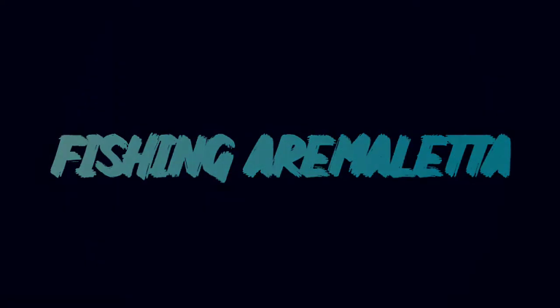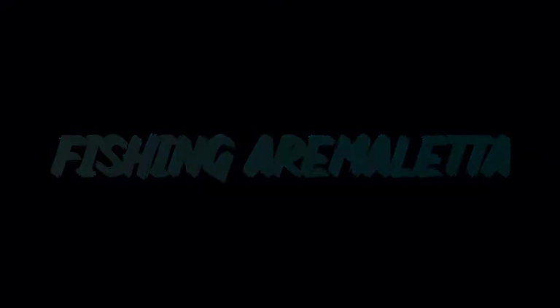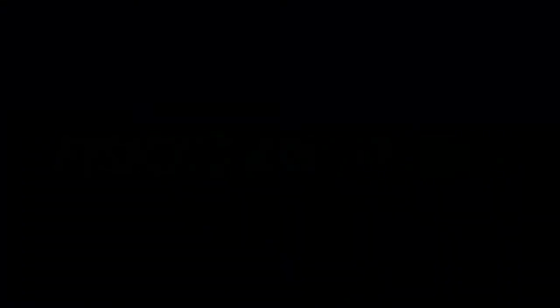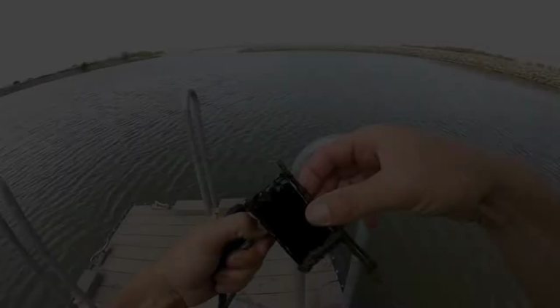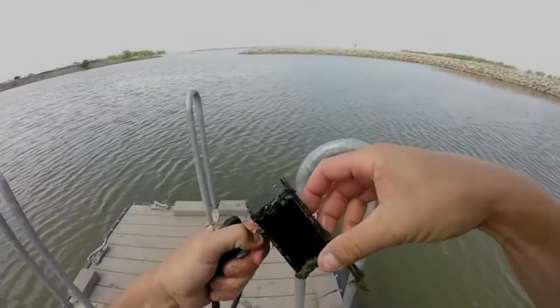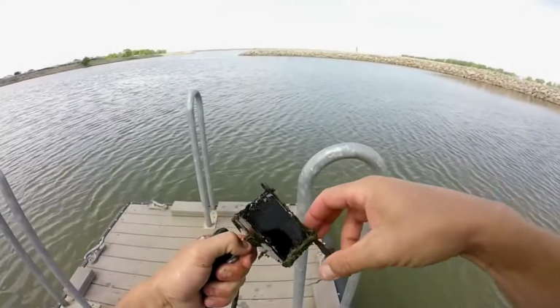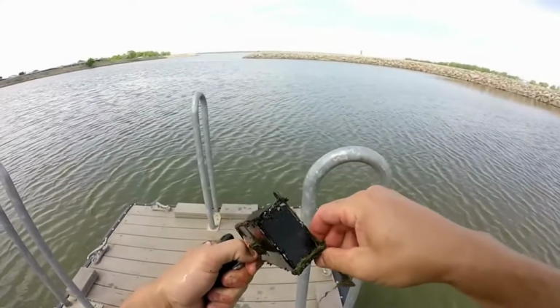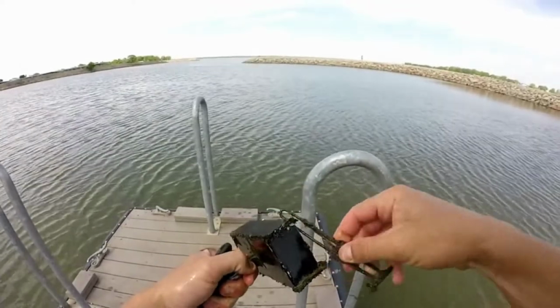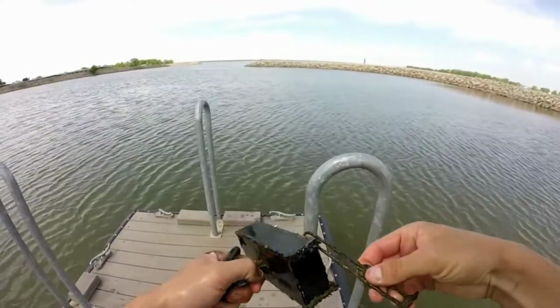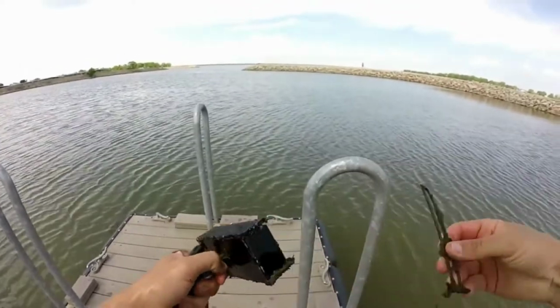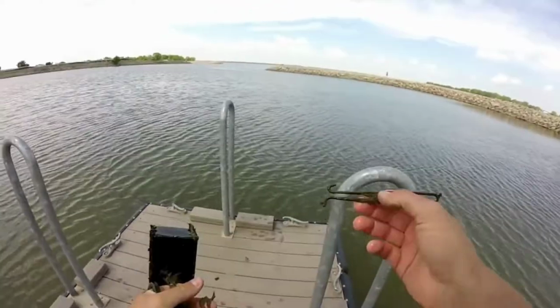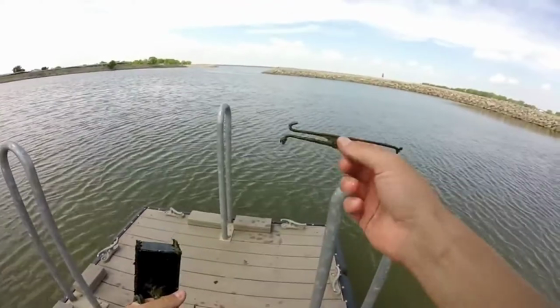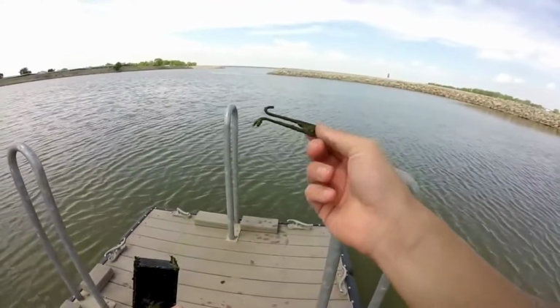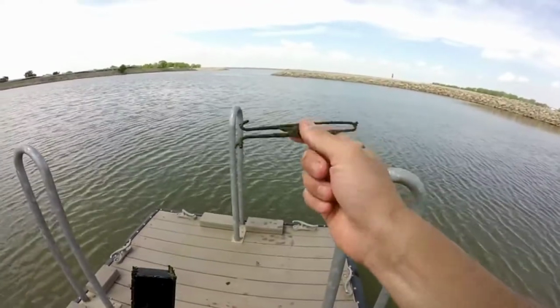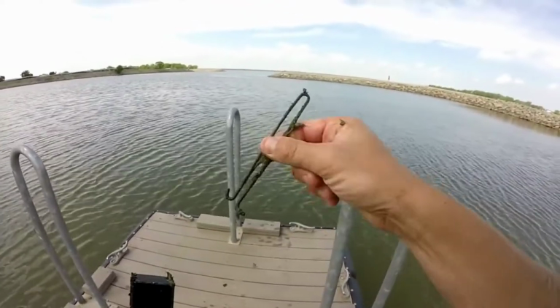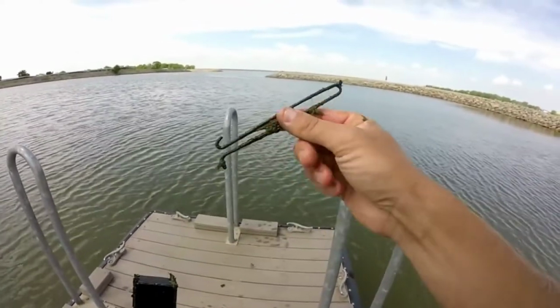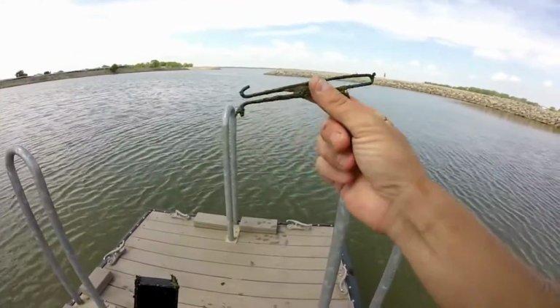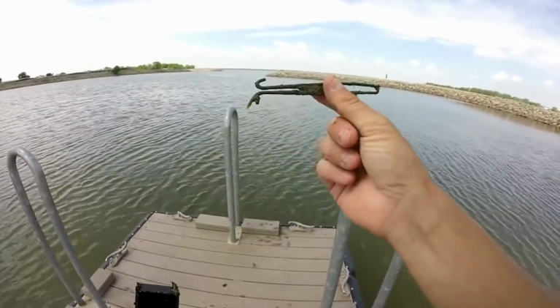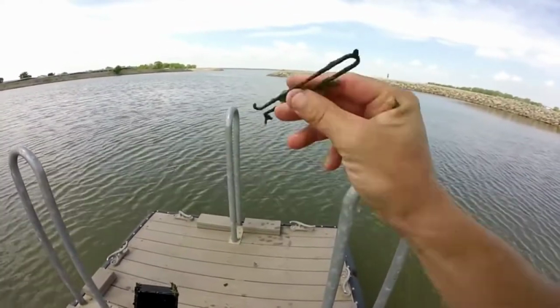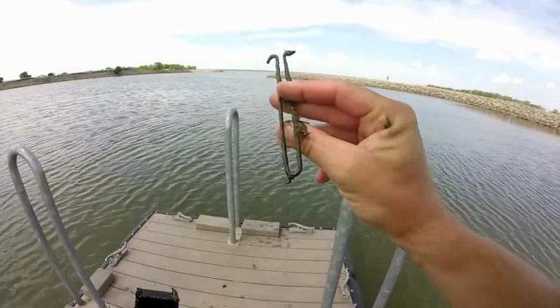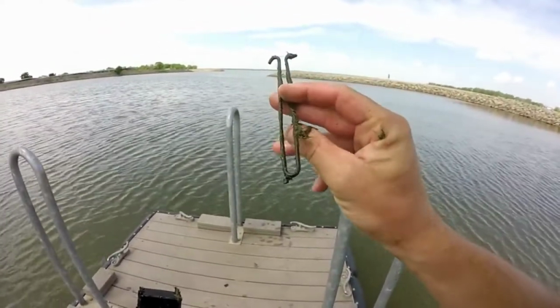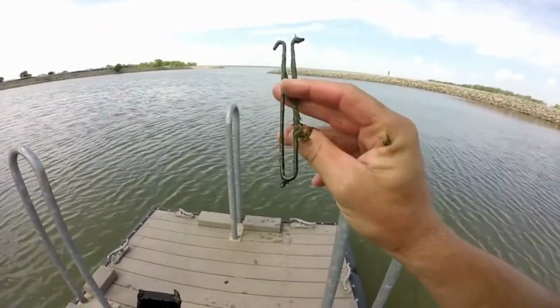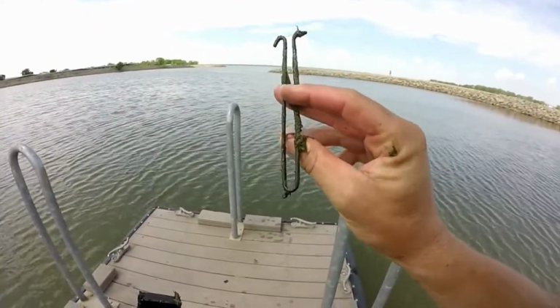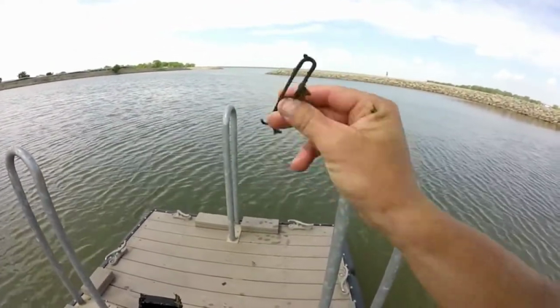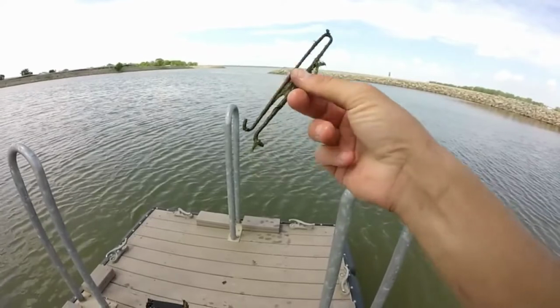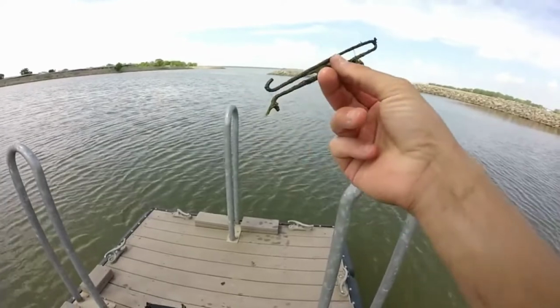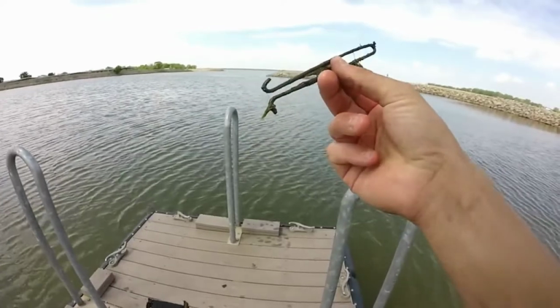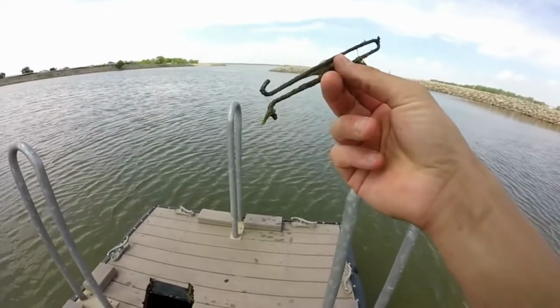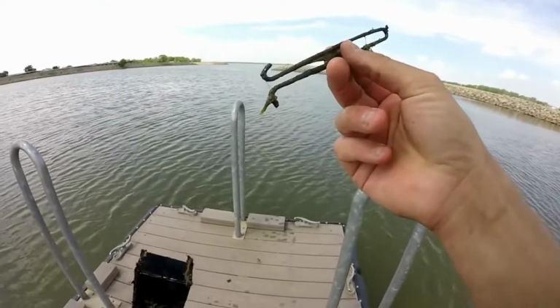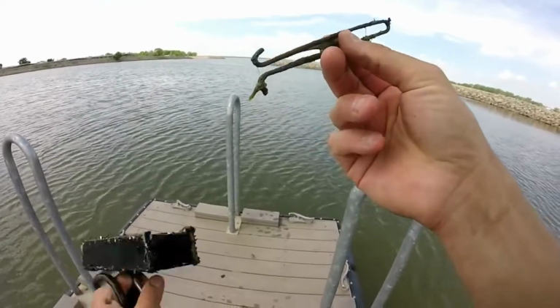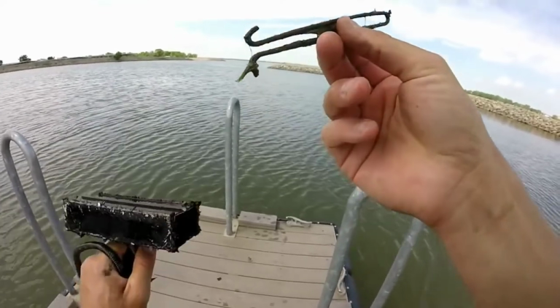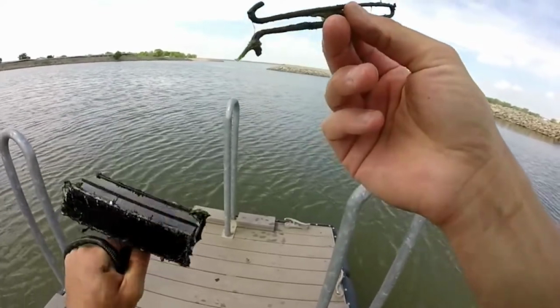Look at this. What is that? A piece of metal of some sort. If you guys know what that is, drop a comment down below, because I don't know what it is.